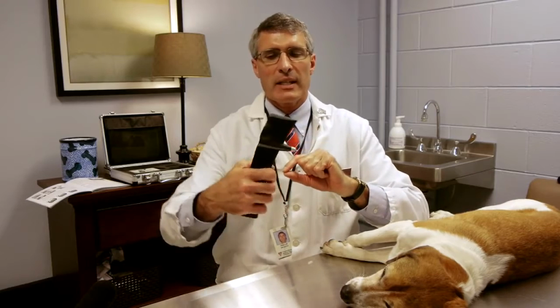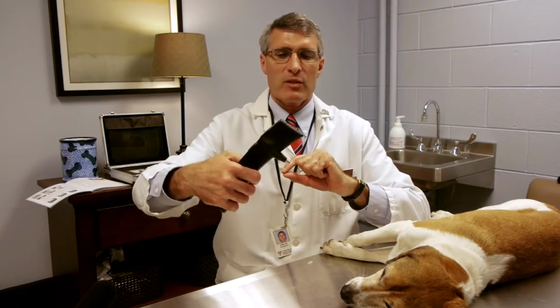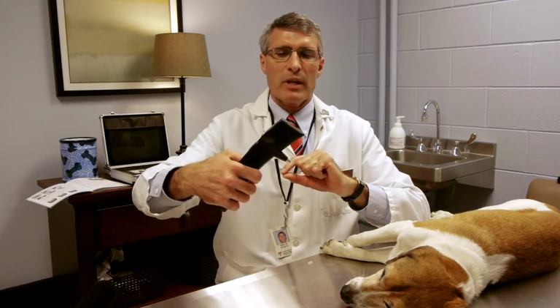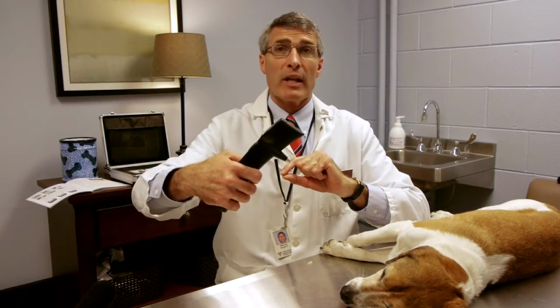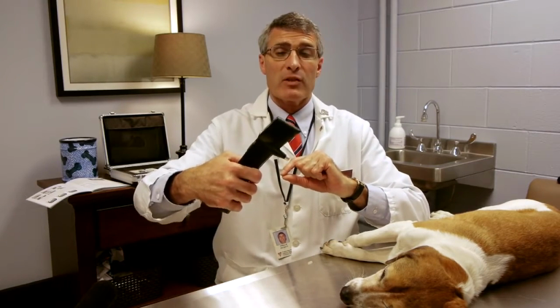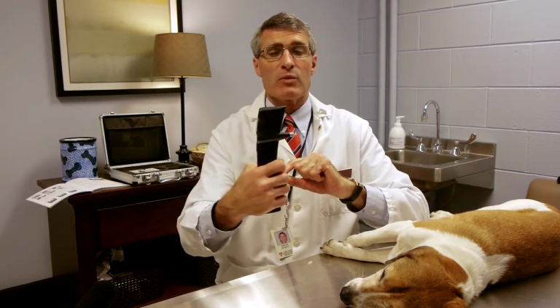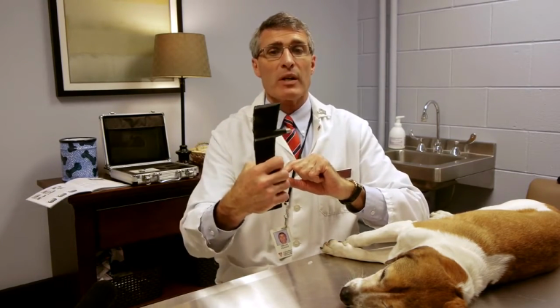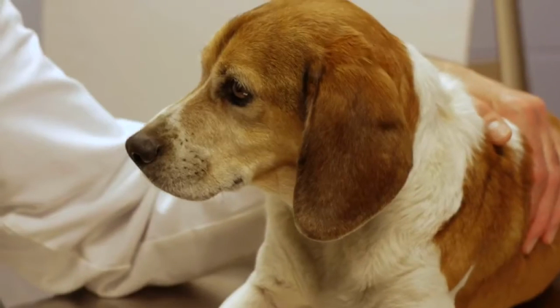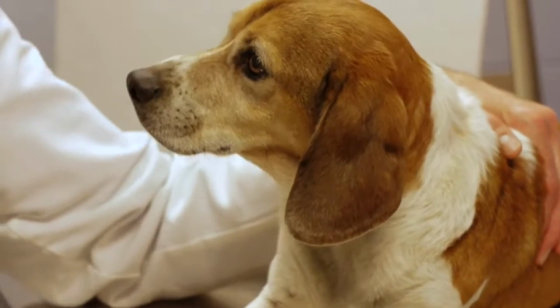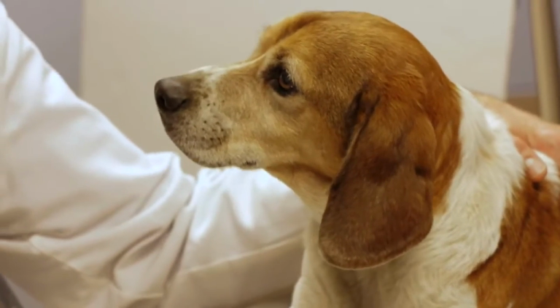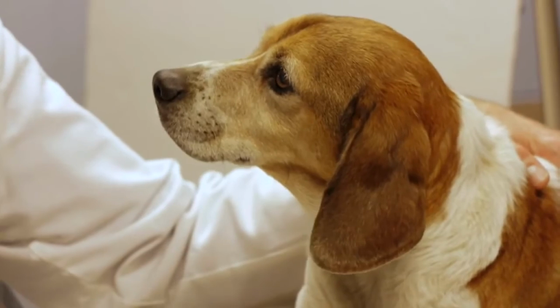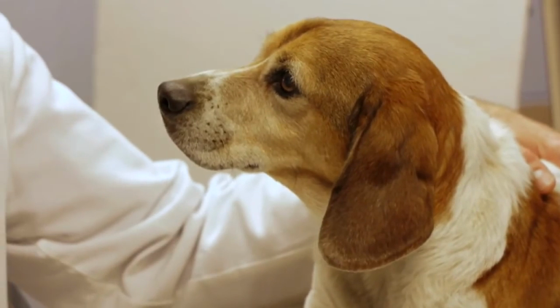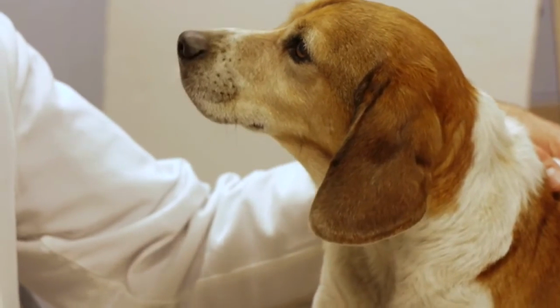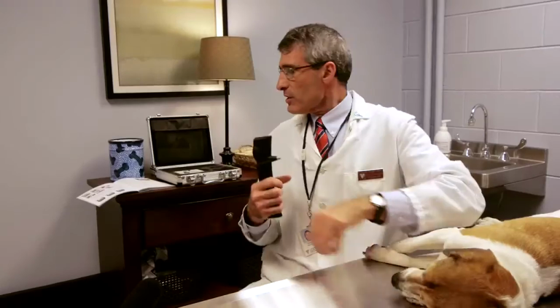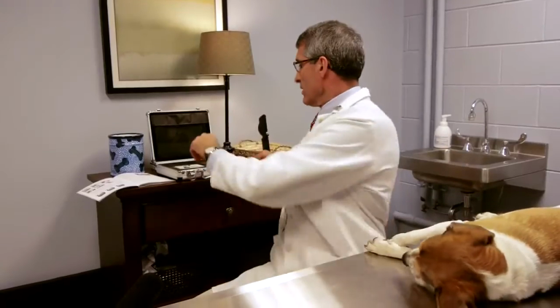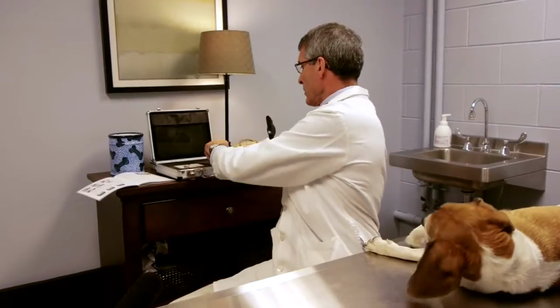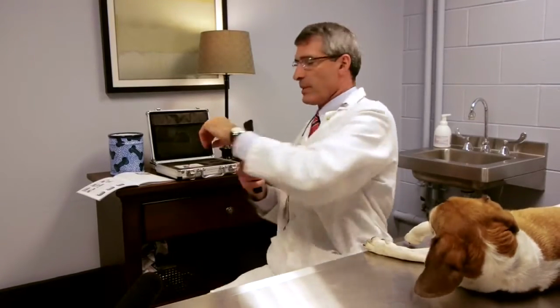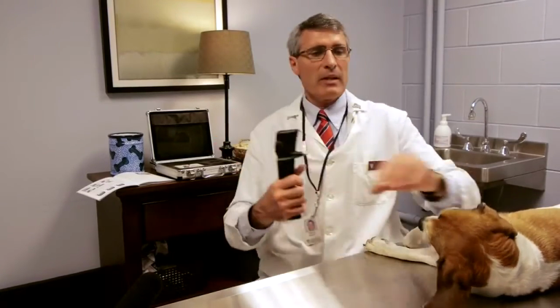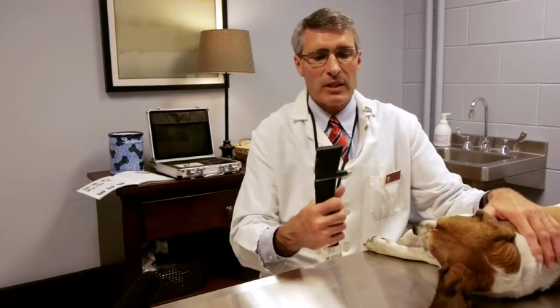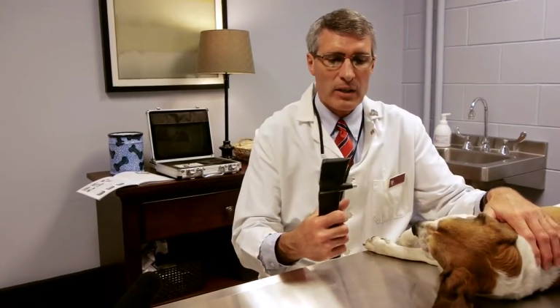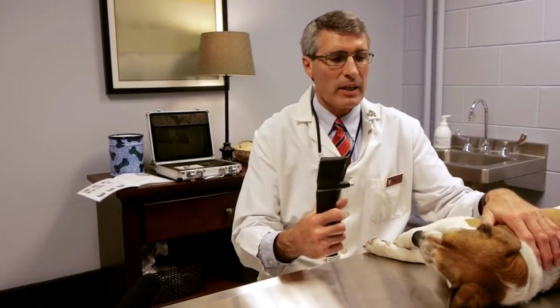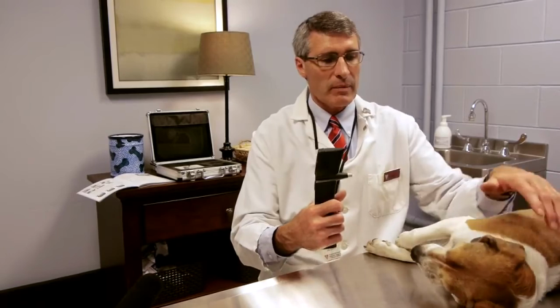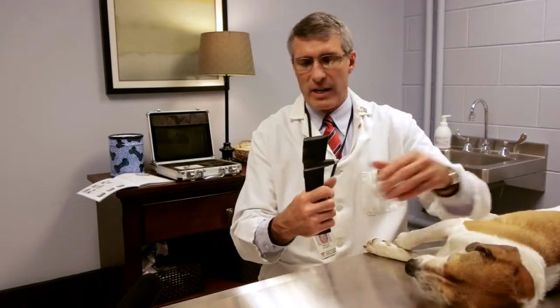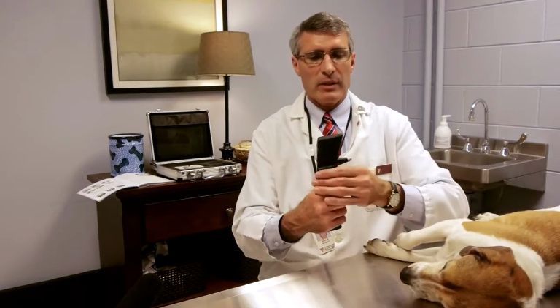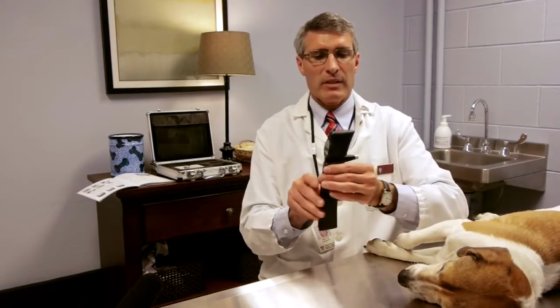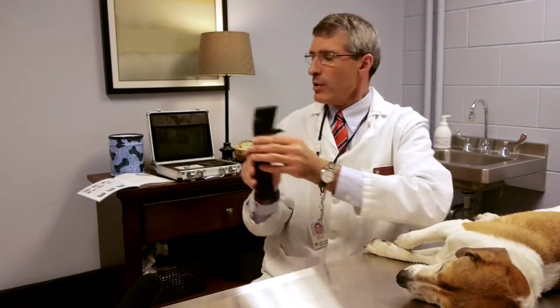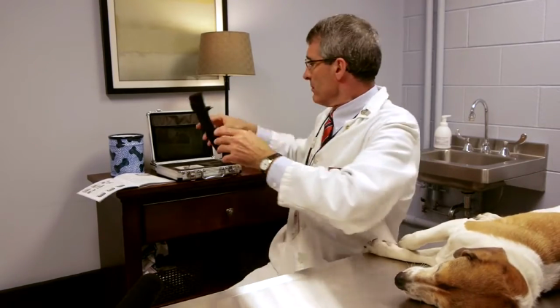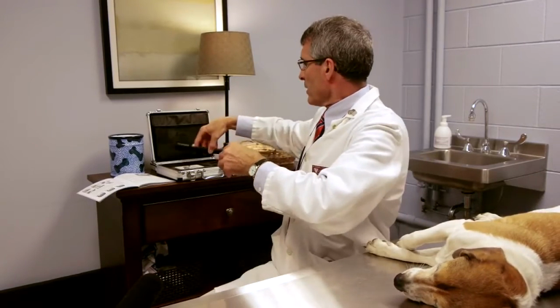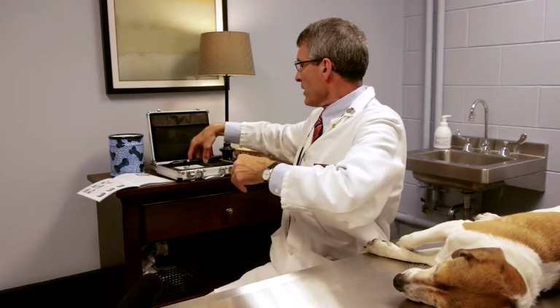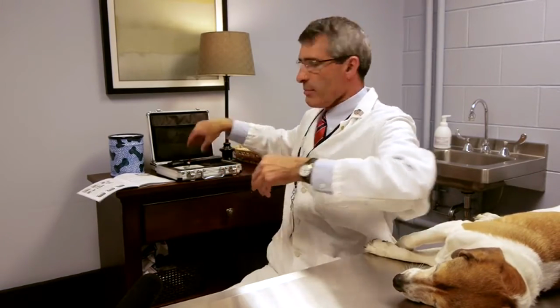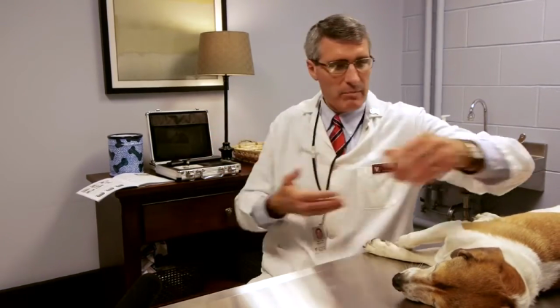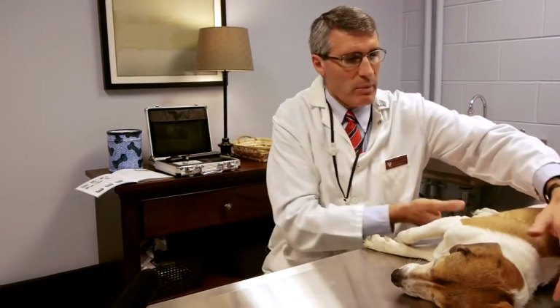Now it will not fall out of the instrument and it's ready to go. You do not need topical anesthetic for this instrument. Basically, you're going to have the animal sit up for you. We're going to use Prince here, my own beagle.